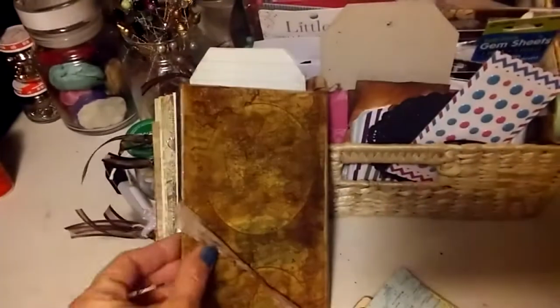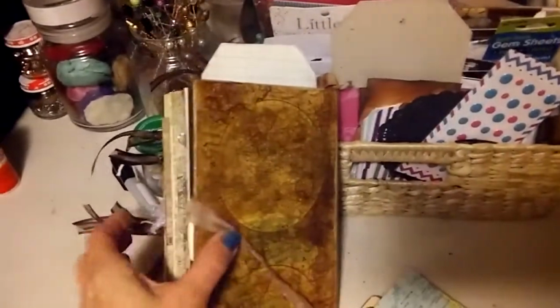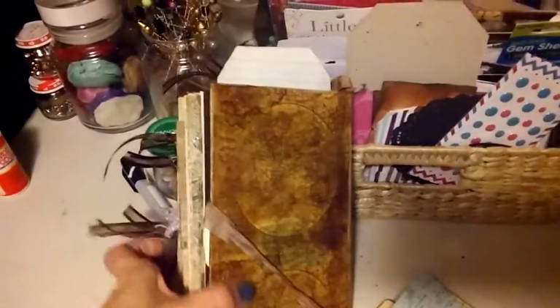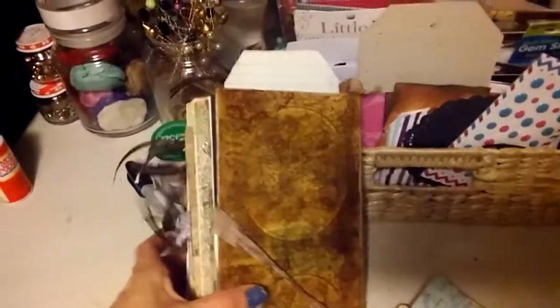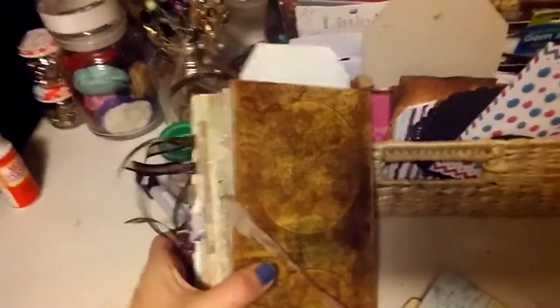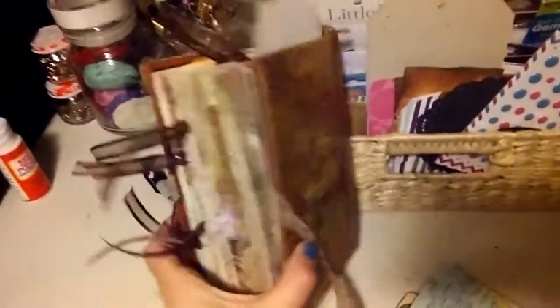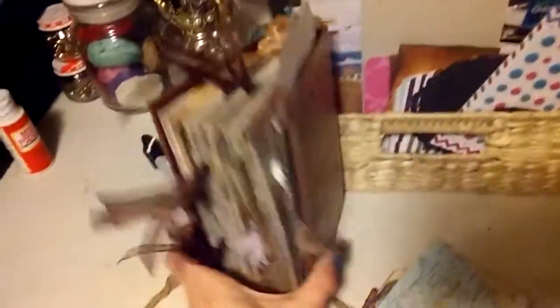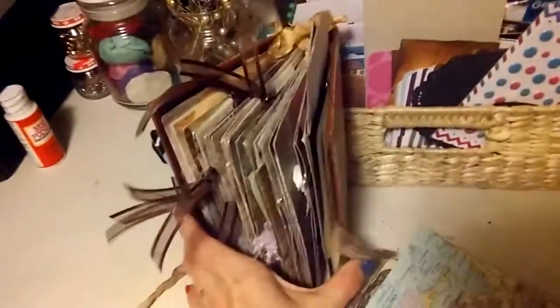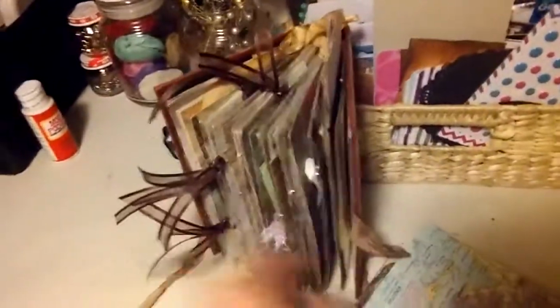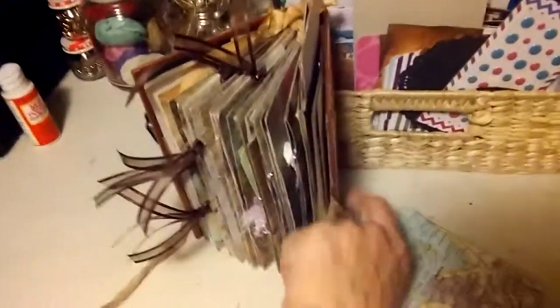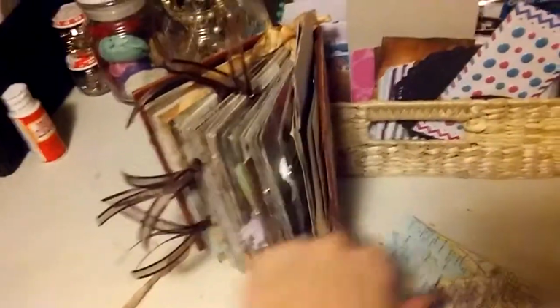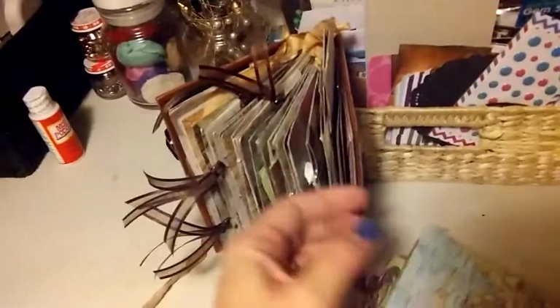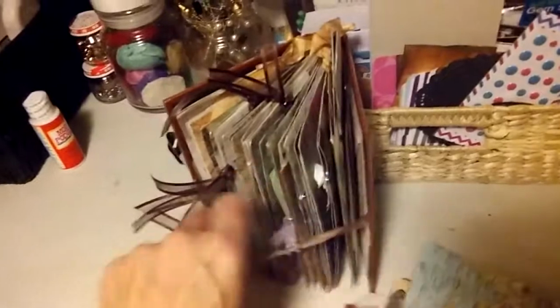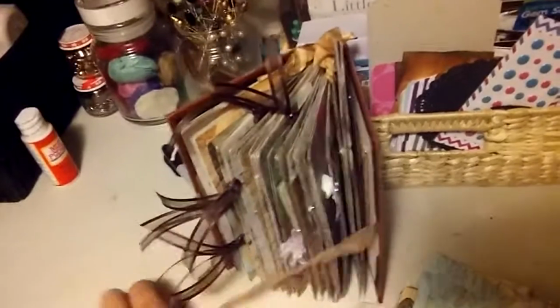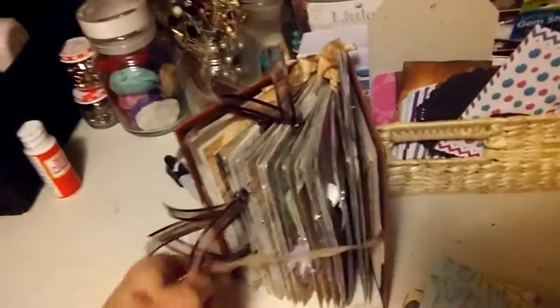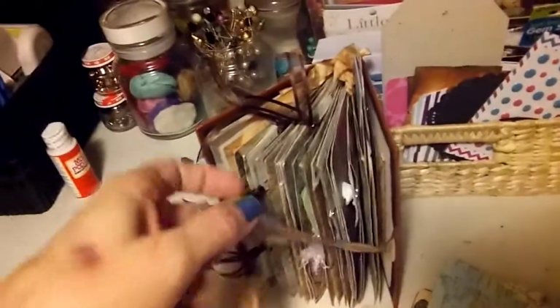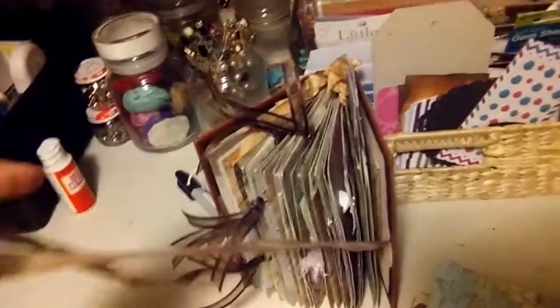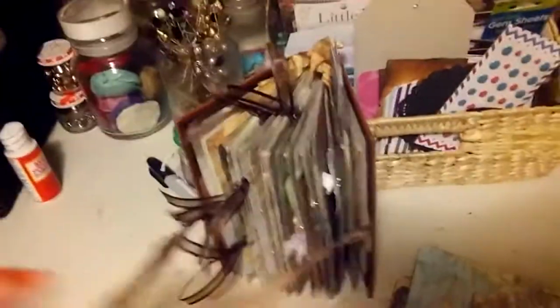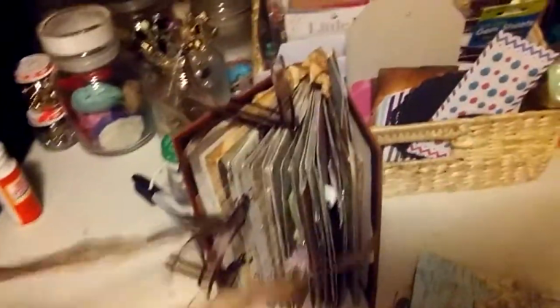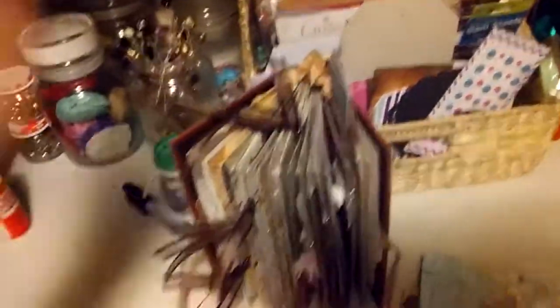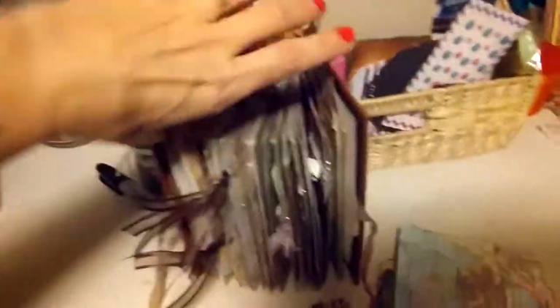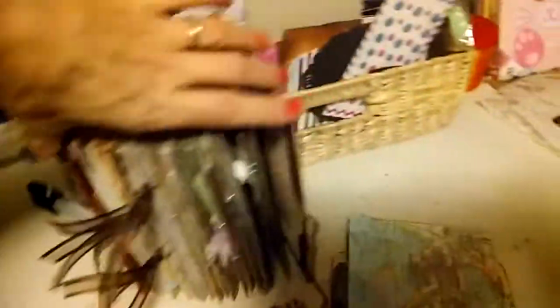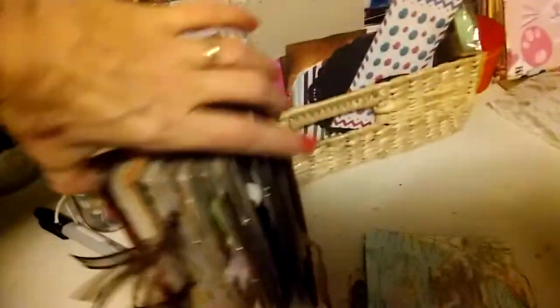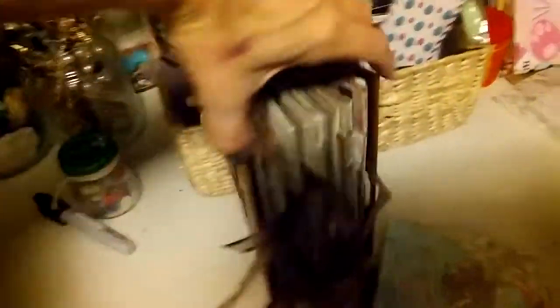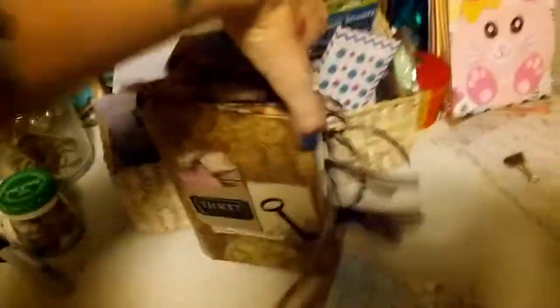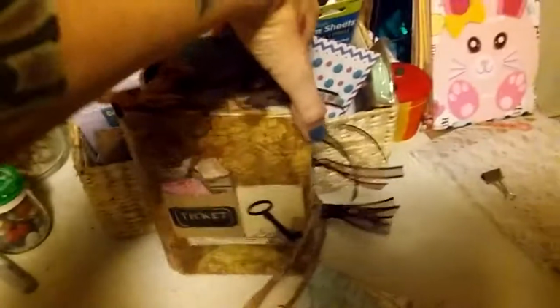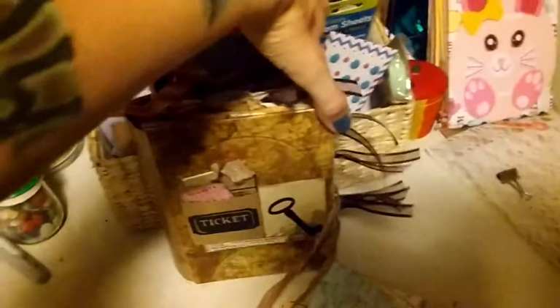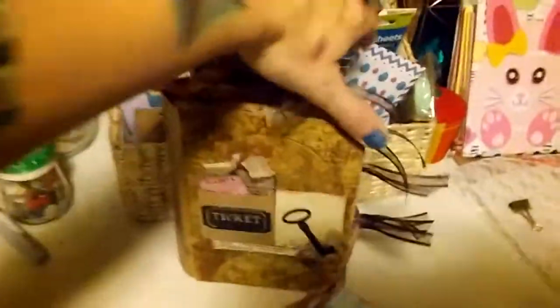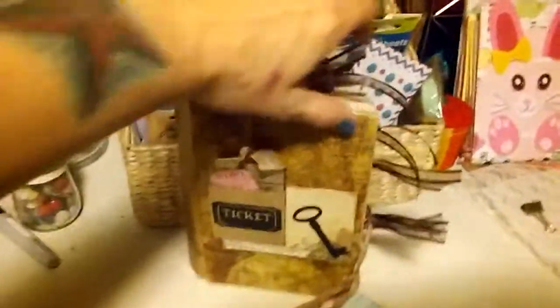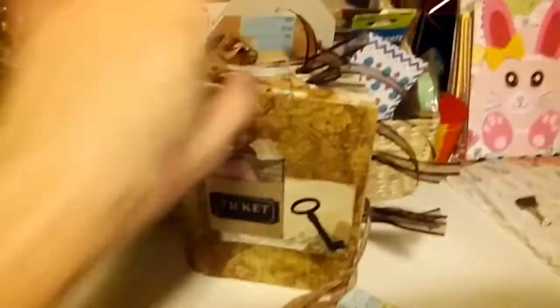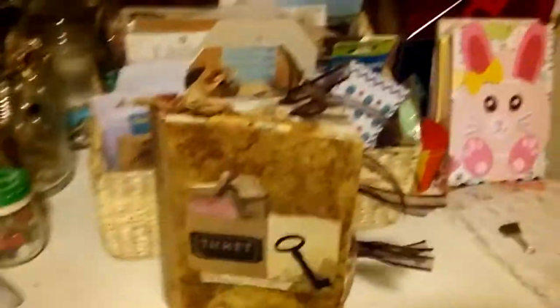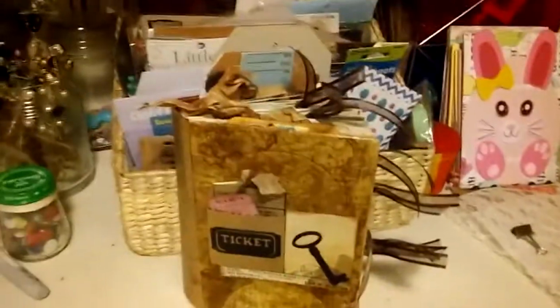And that's all she wrote. Closes with seam binding. And that's it — that is my Newsworthy Journal. Hope you enjoyed it. Thanks.